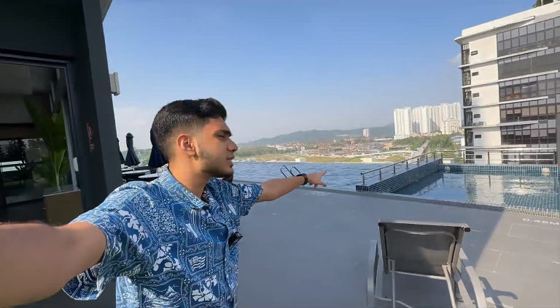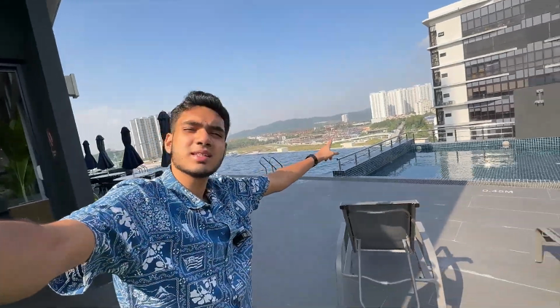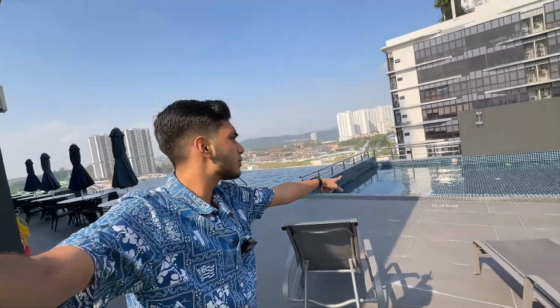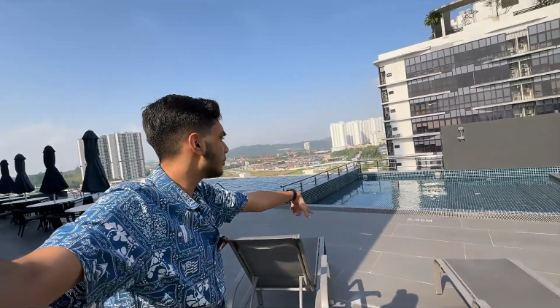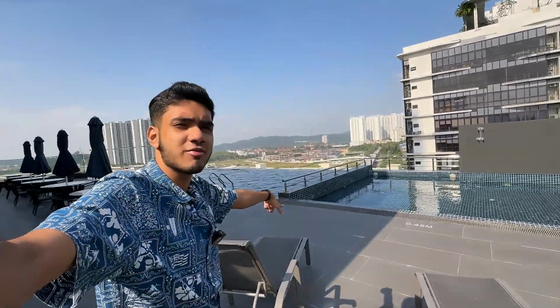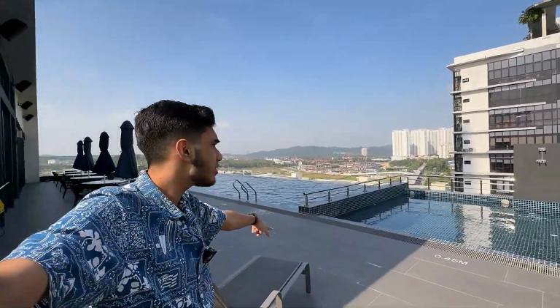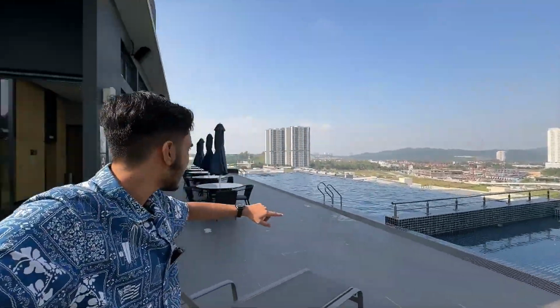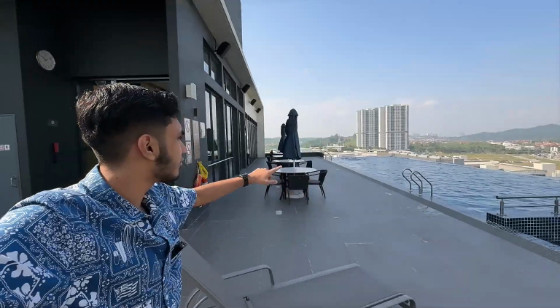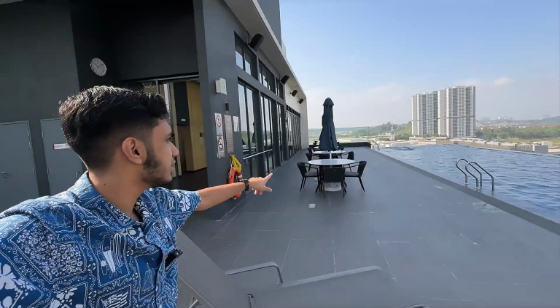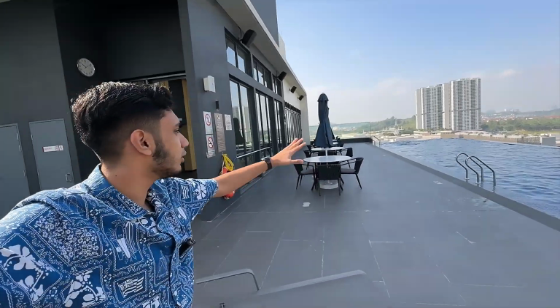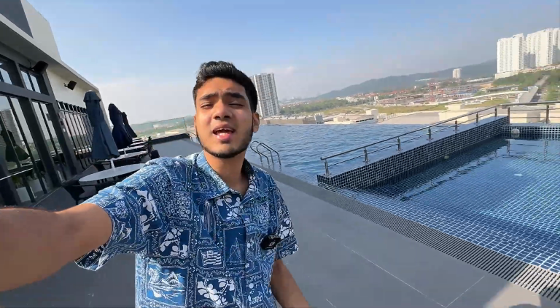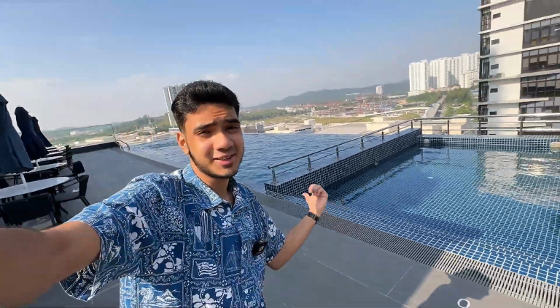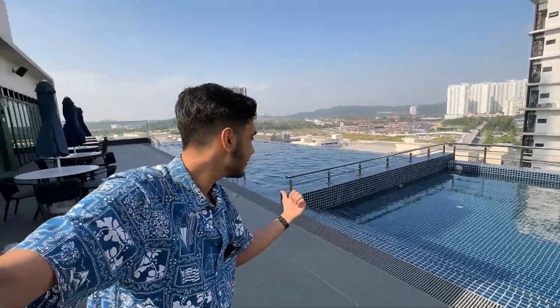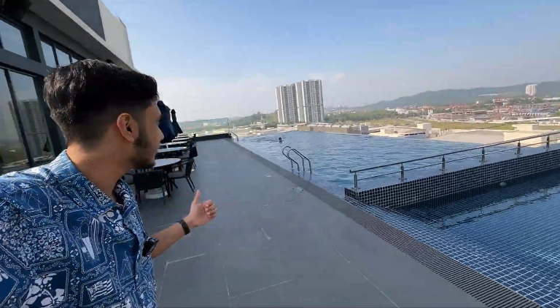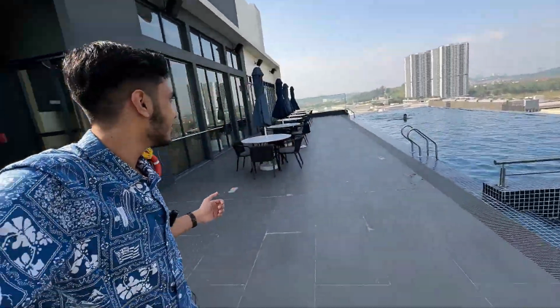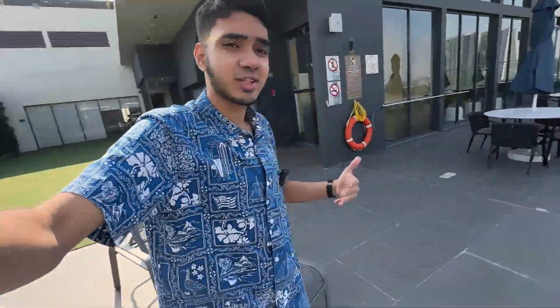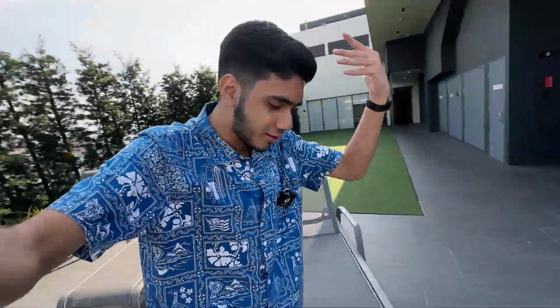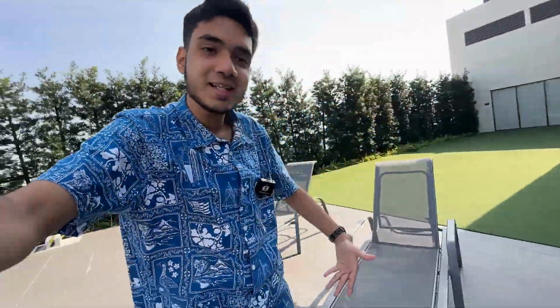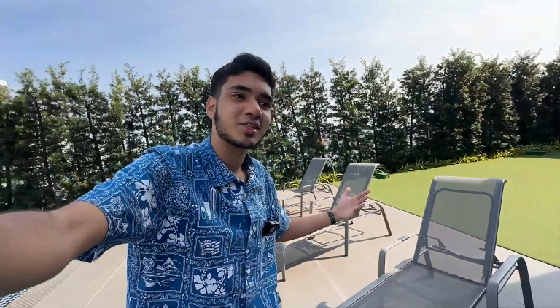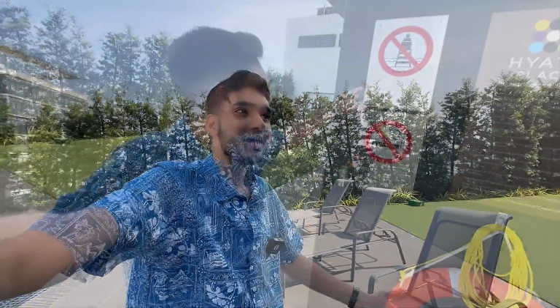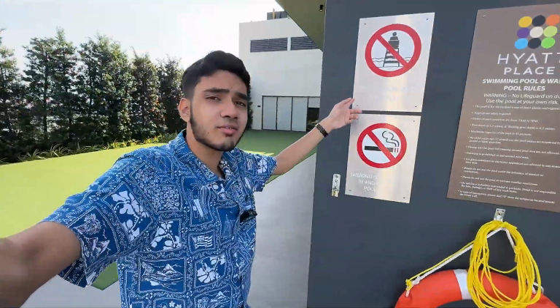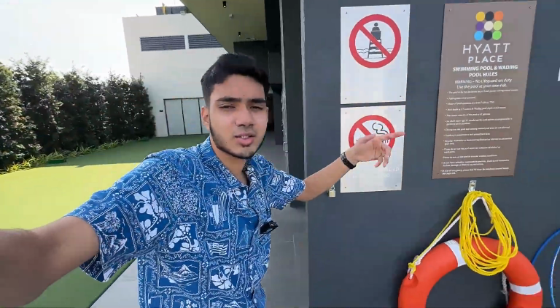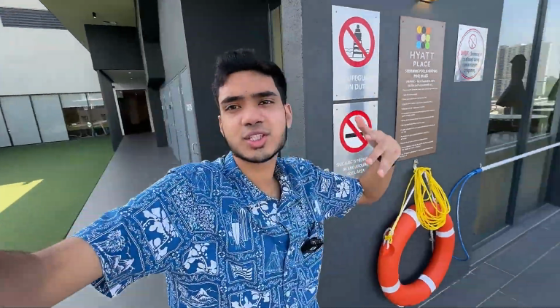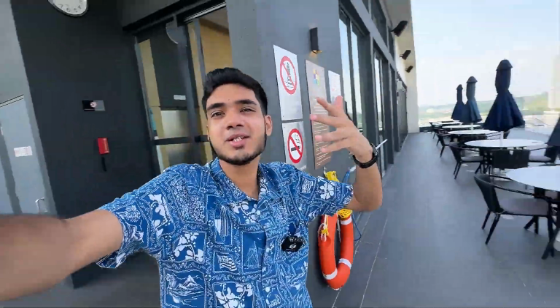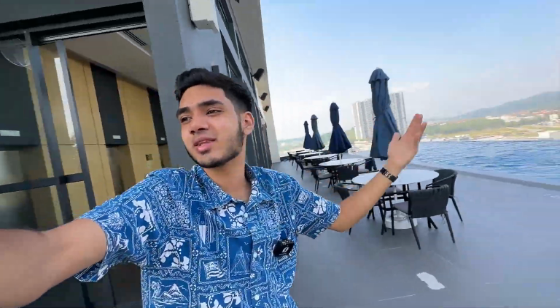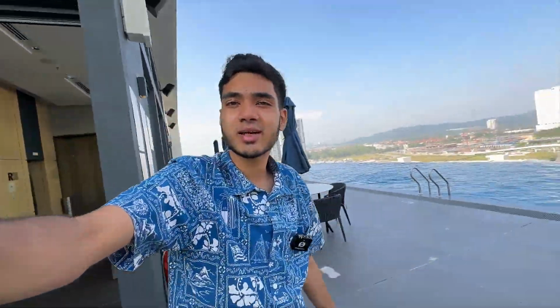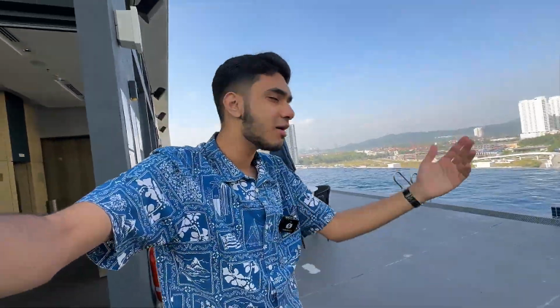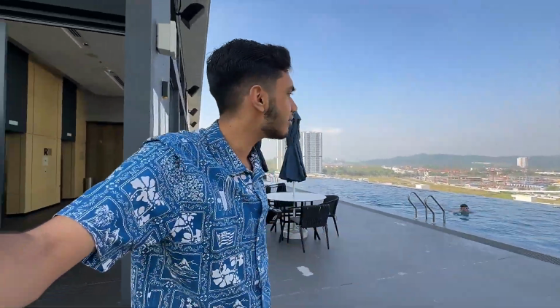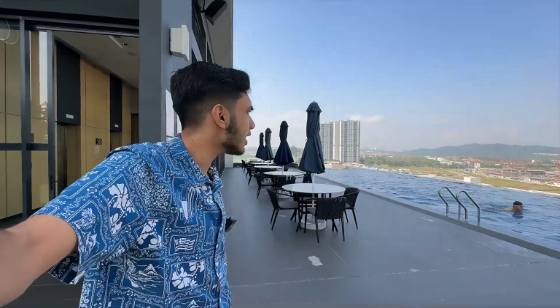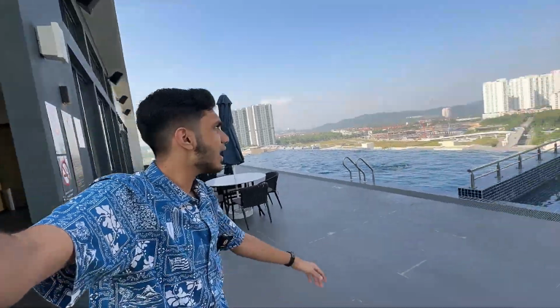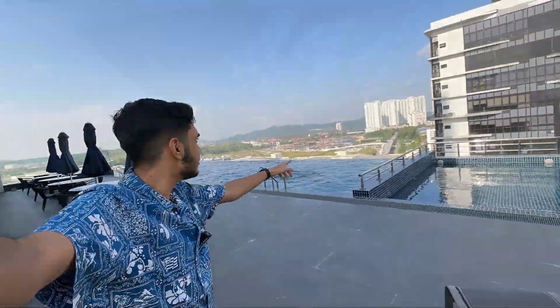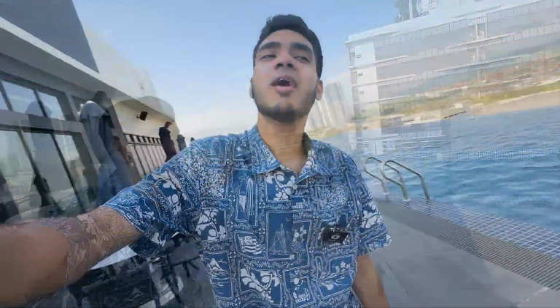I'm assuming this is the kids' pool, and then we've got what looks like an infinity pool — pretty cool. Unfortunately, I did not bring any gear for swimming. There are still lifeguards, so it's just you and other hotel guests. I like the view.